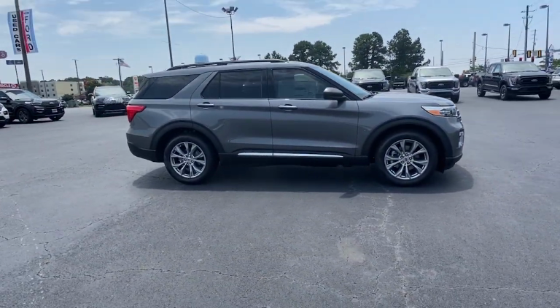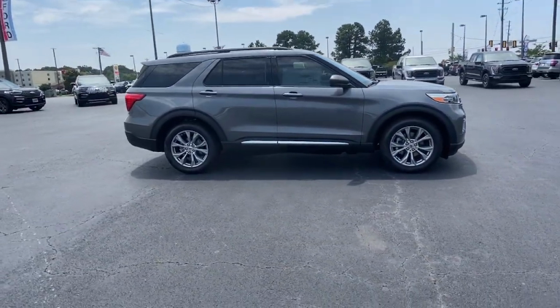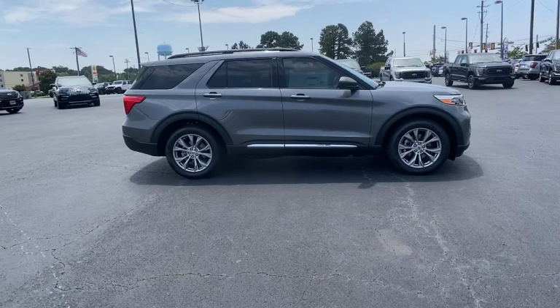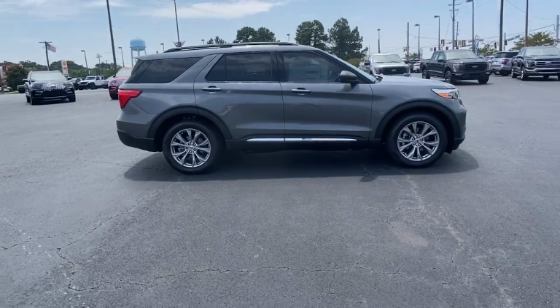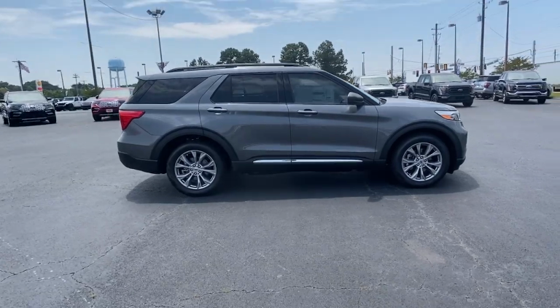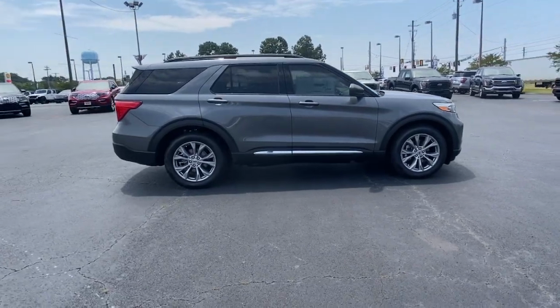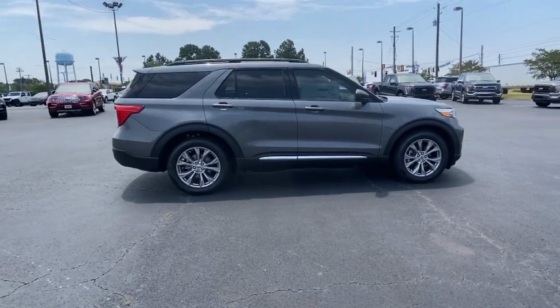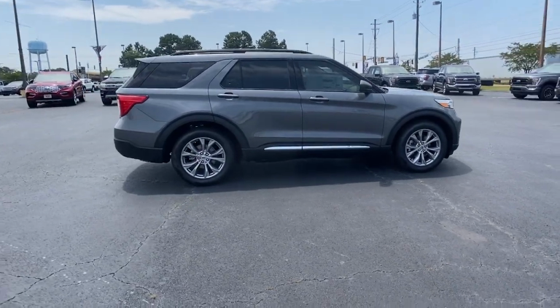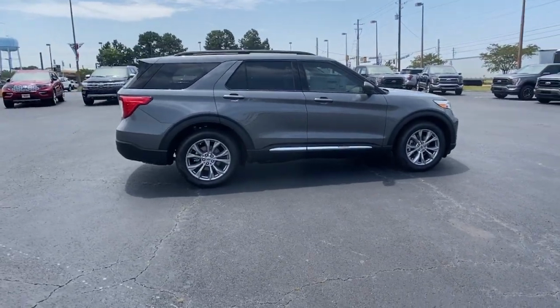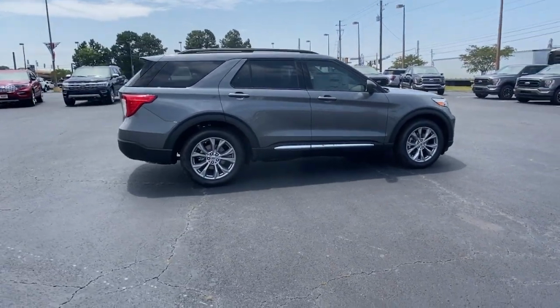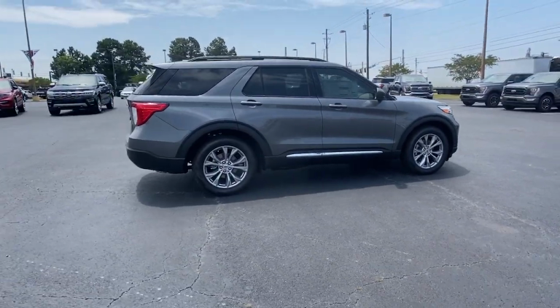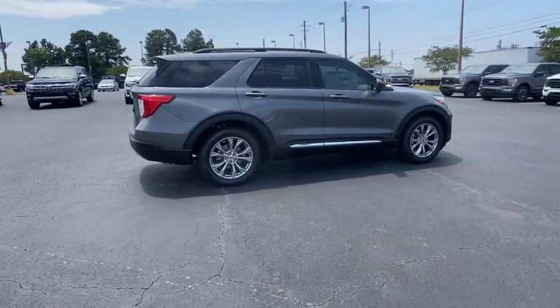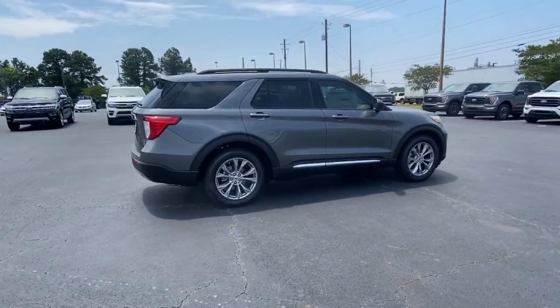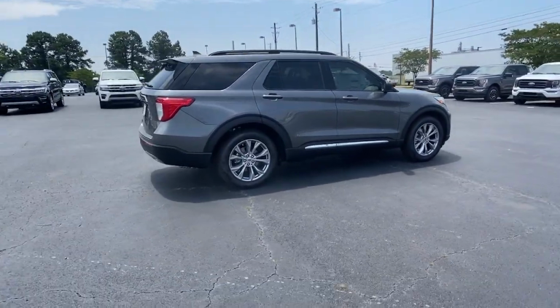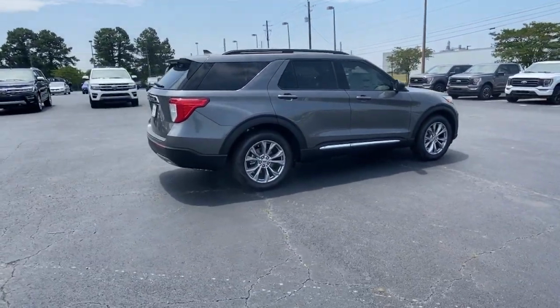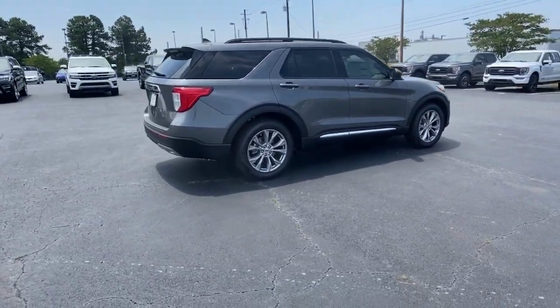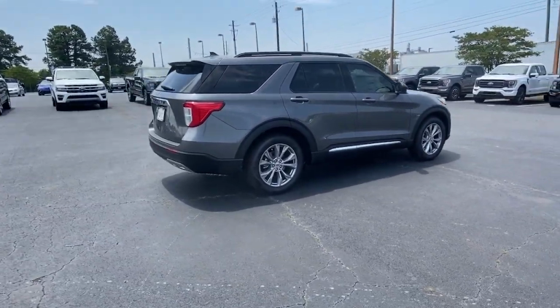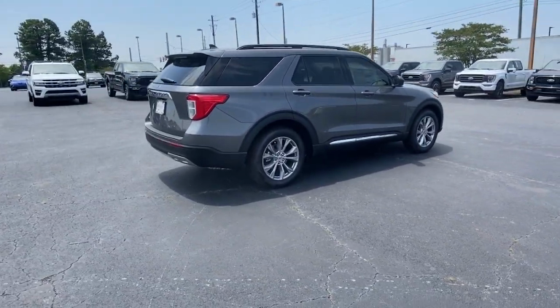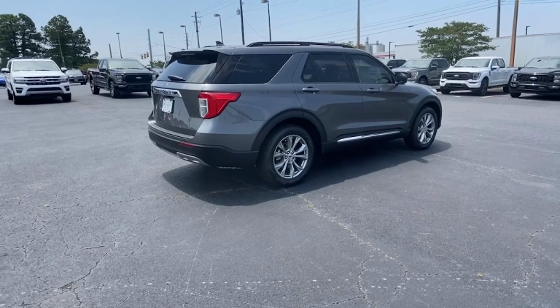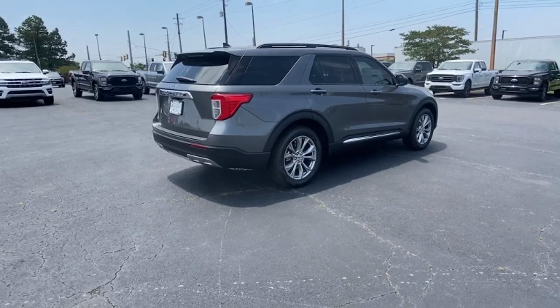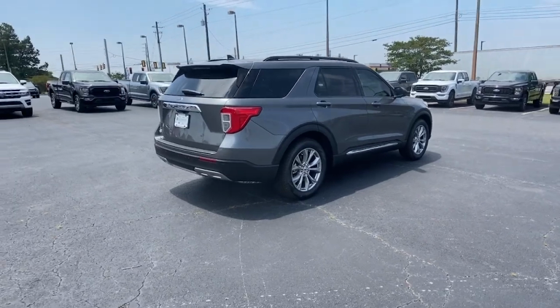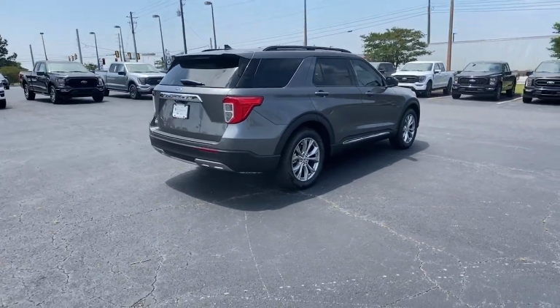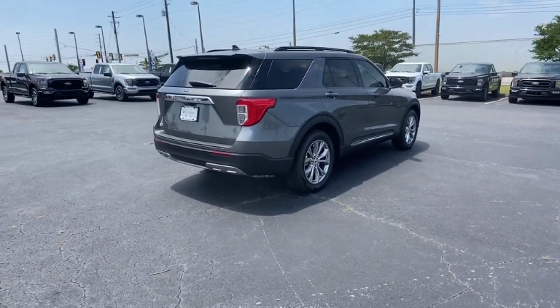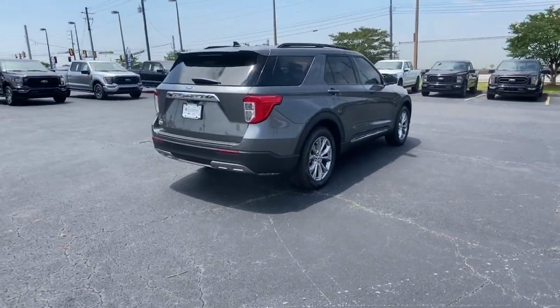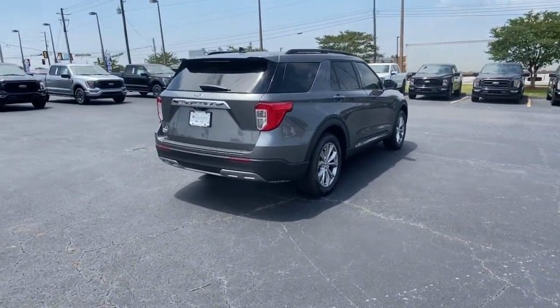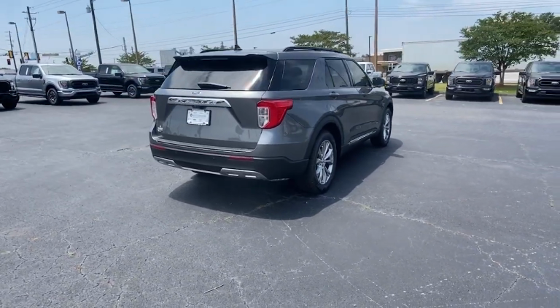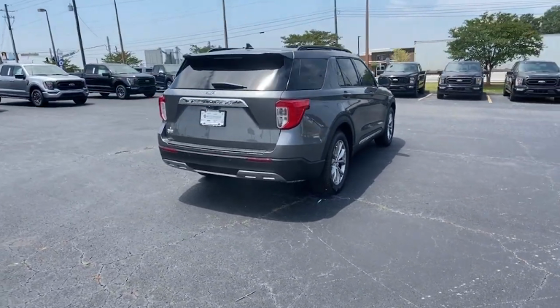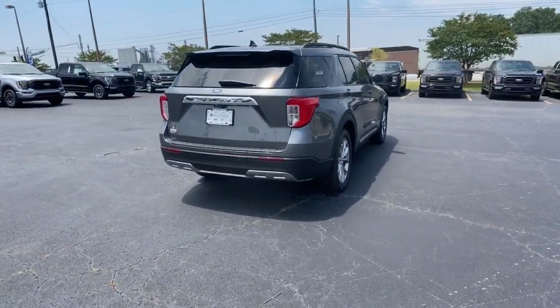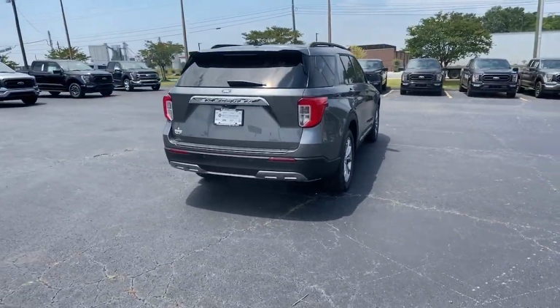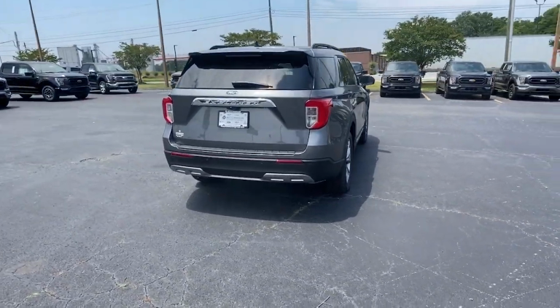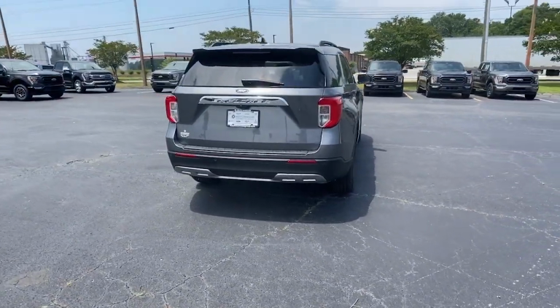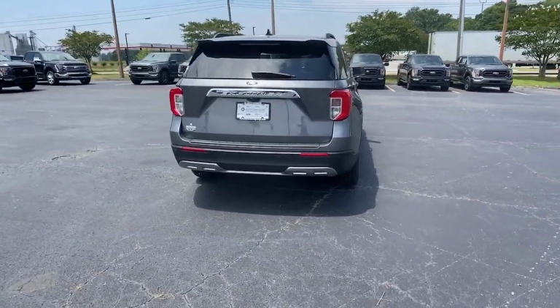Available options let you customize technology and capabilities, and rugged, mid-size SUV versatility. The following are some of this vehicle's highlighted options.